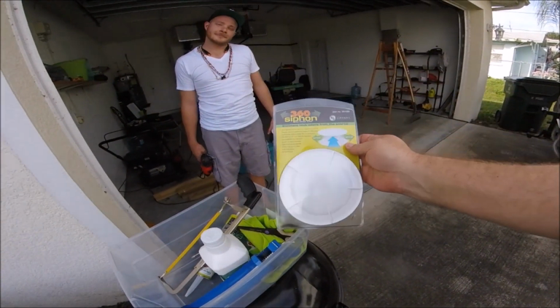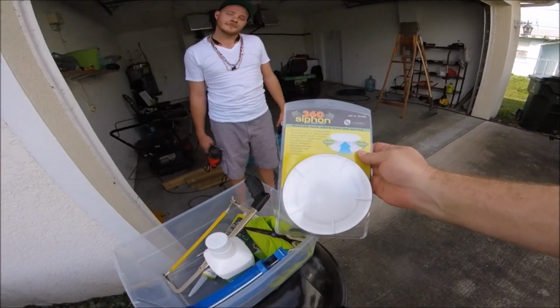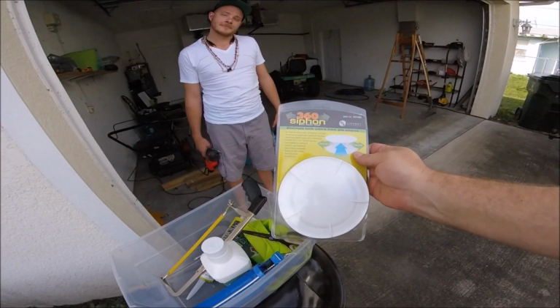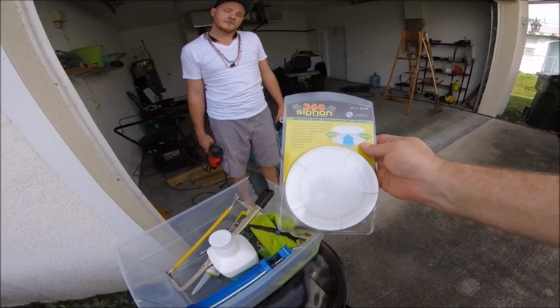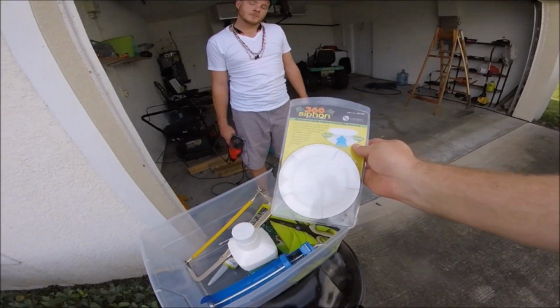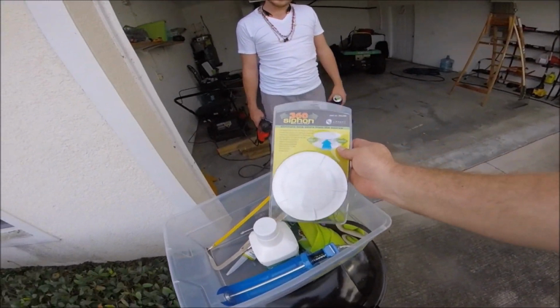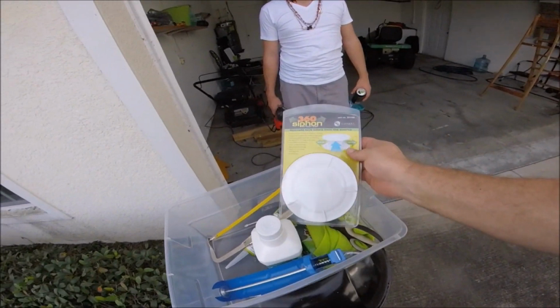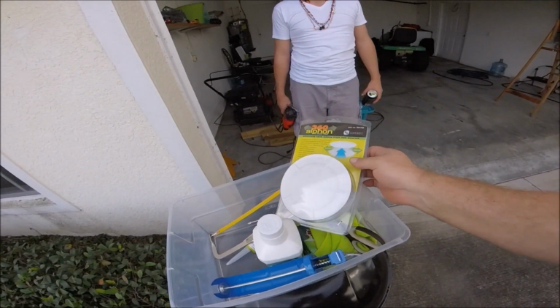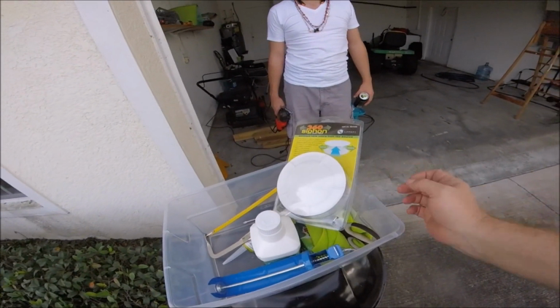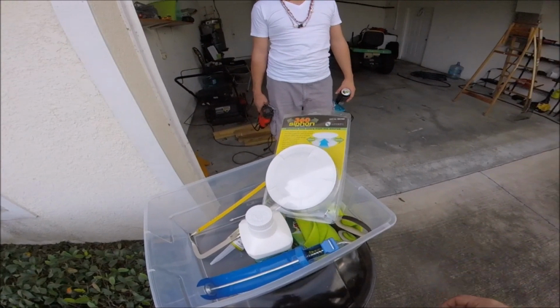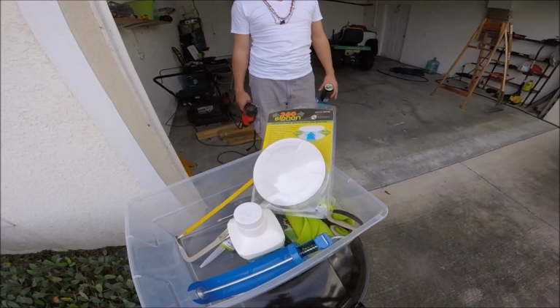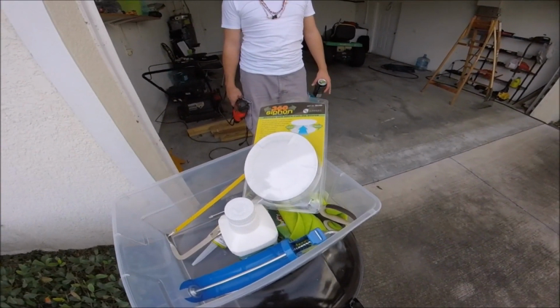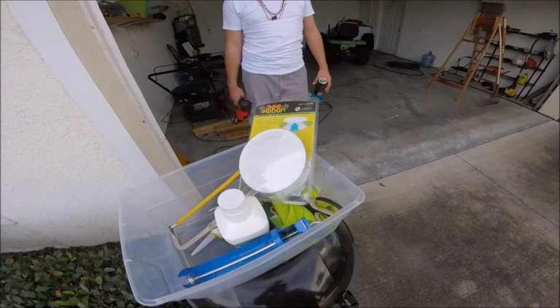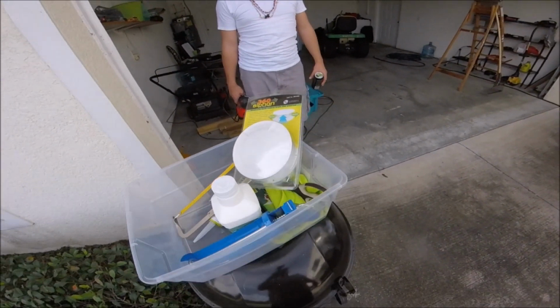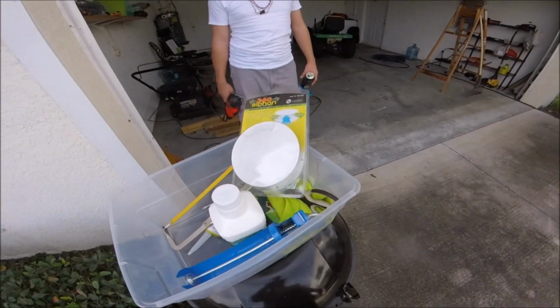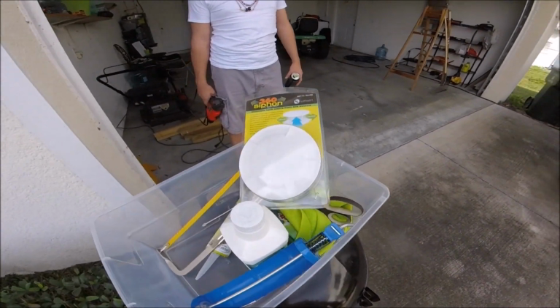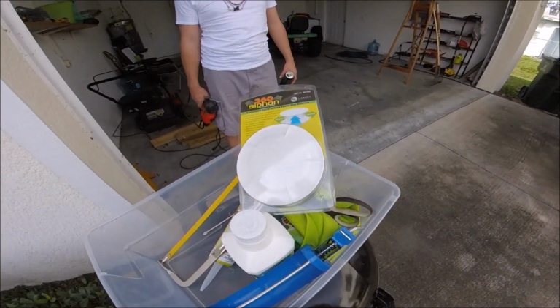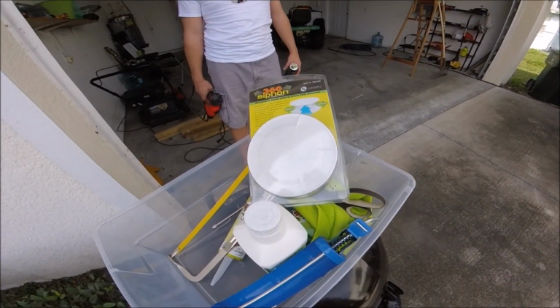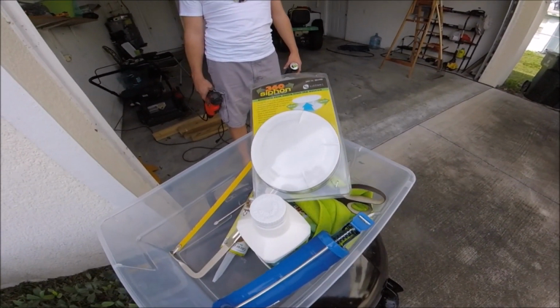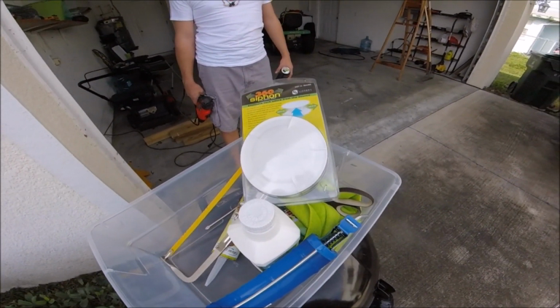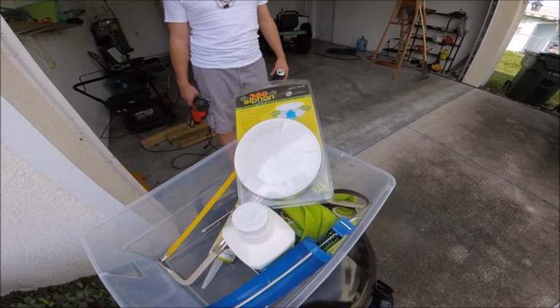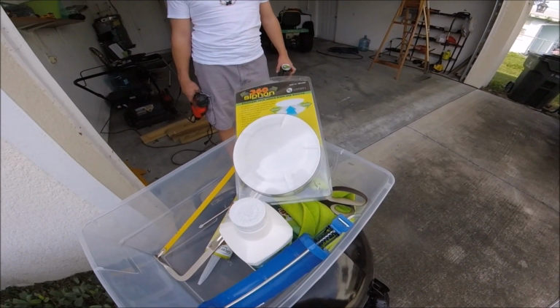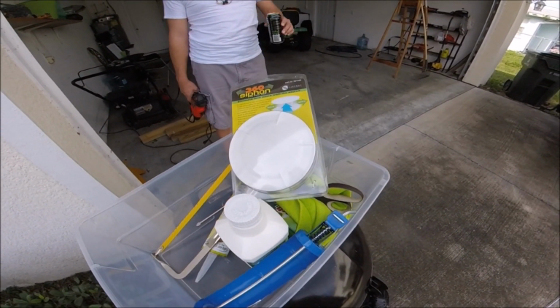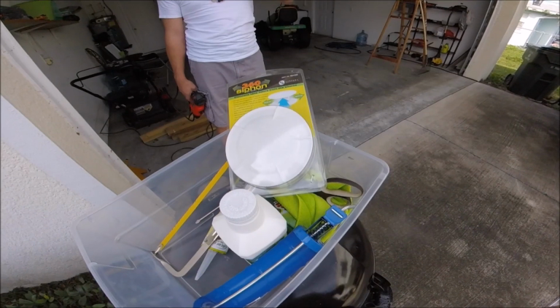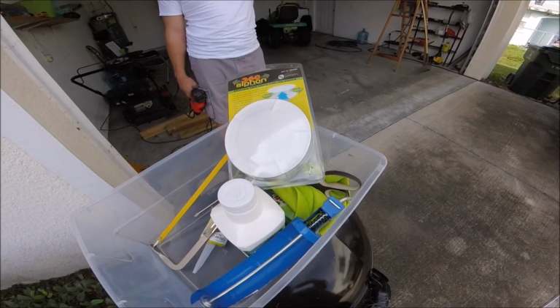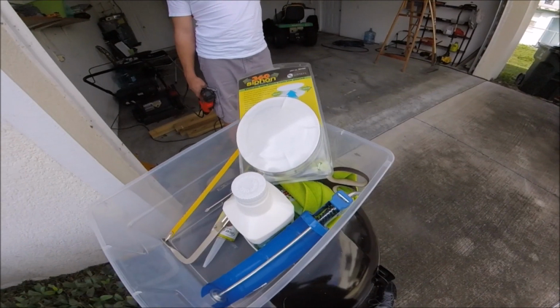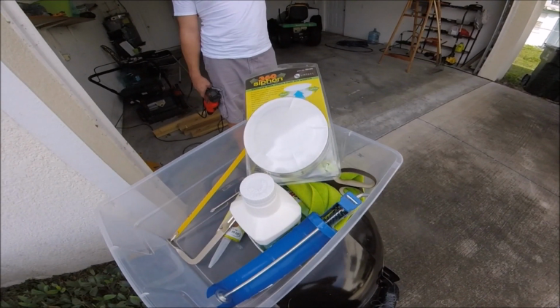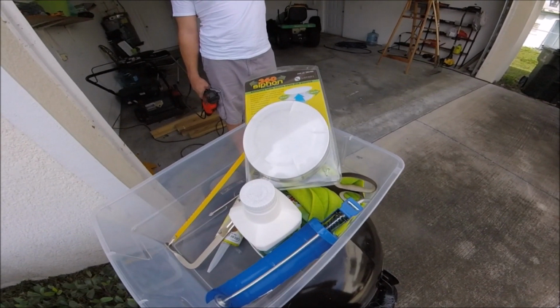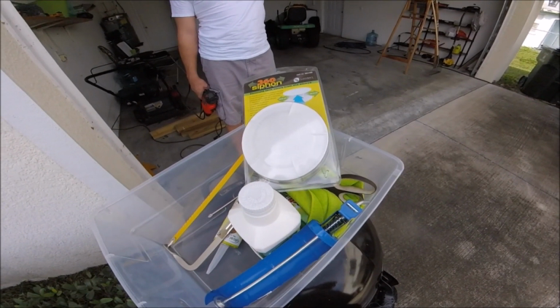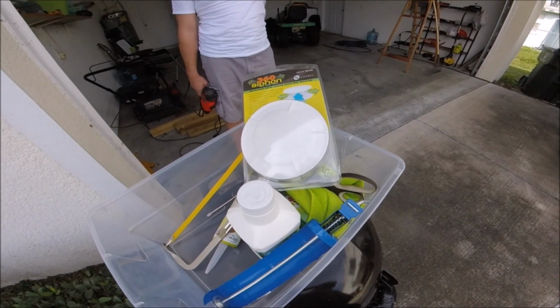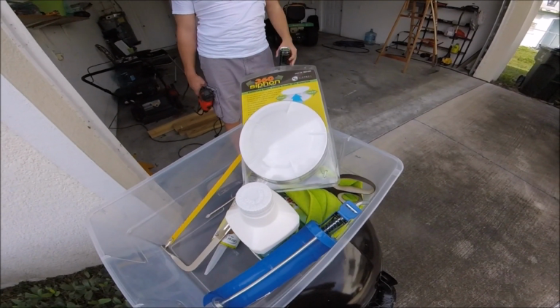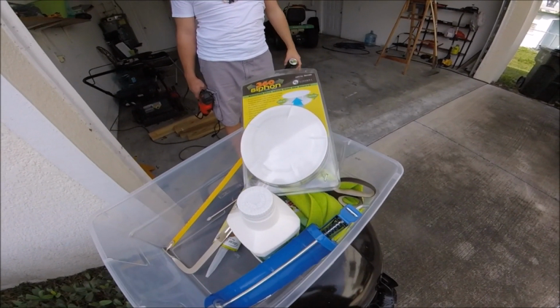So when I purchased my rig, the black water tank vent was gone. And of course I didn't know it until I got up on the roof. So I need to get this thing up there today.